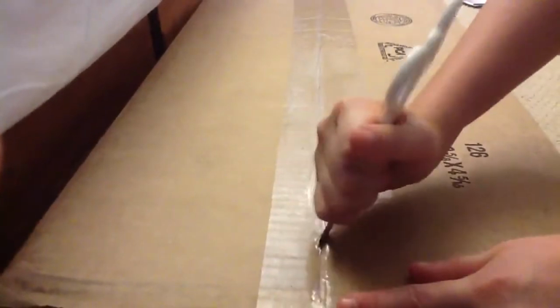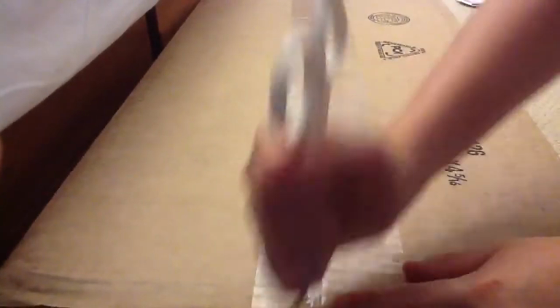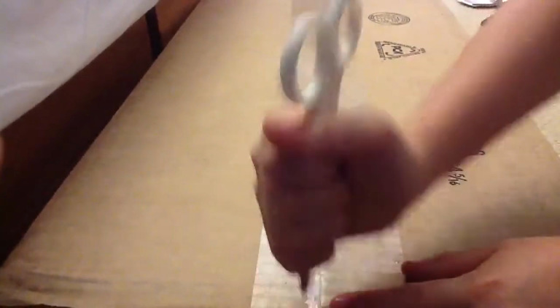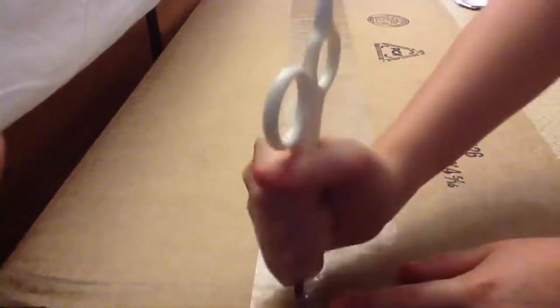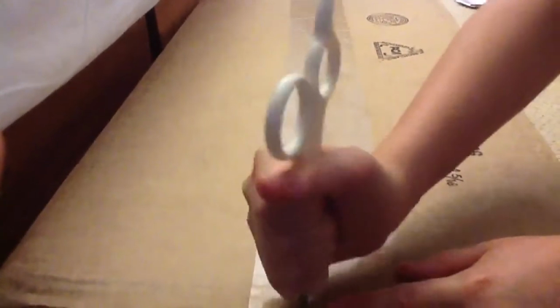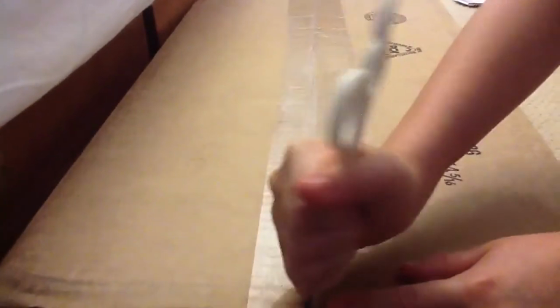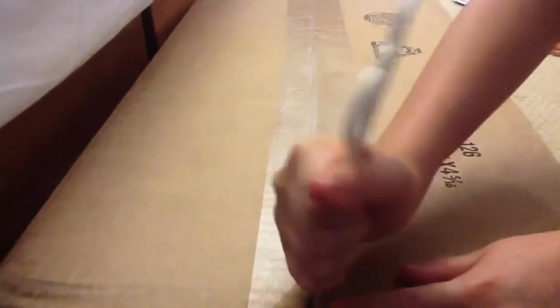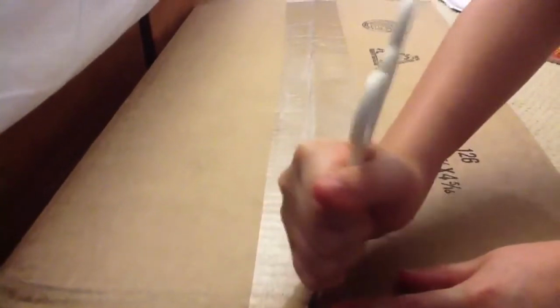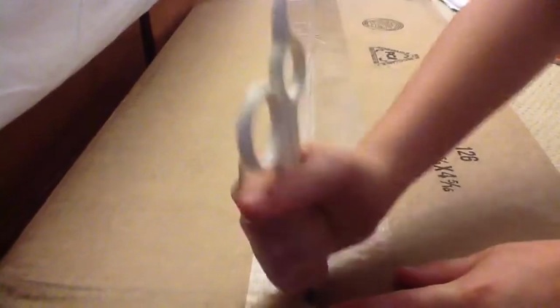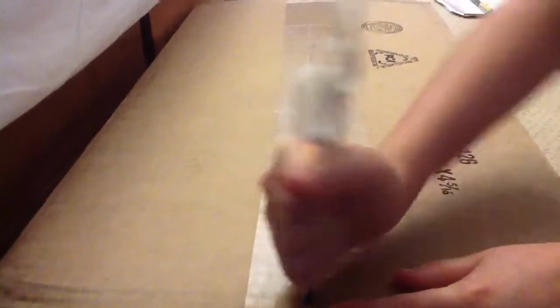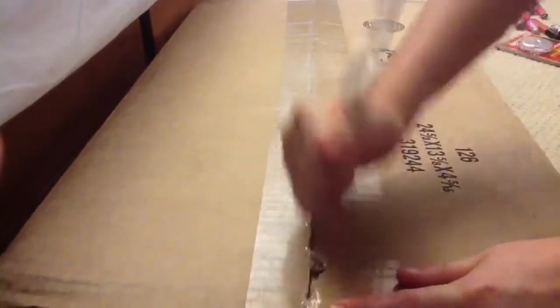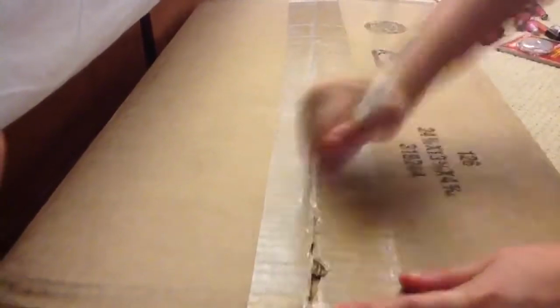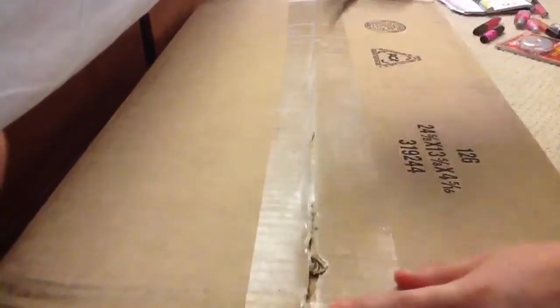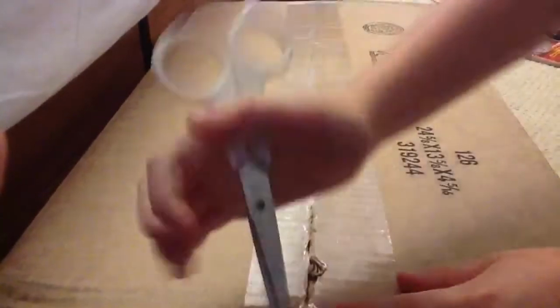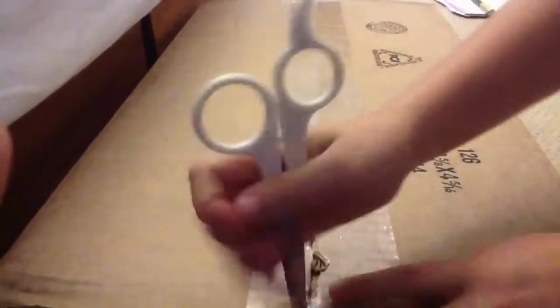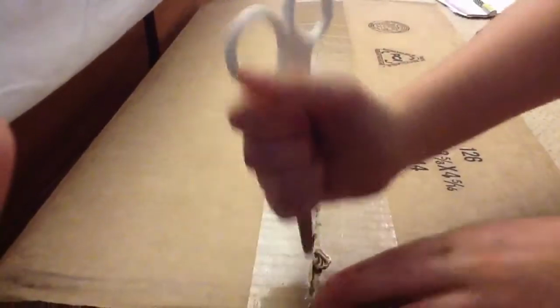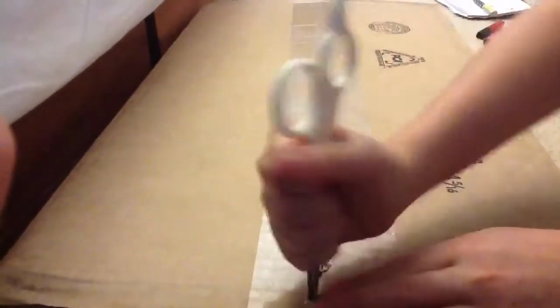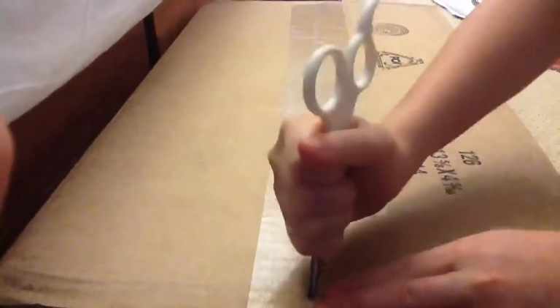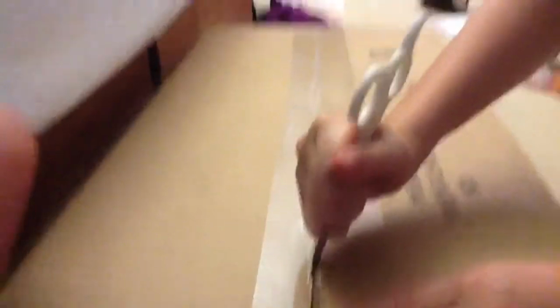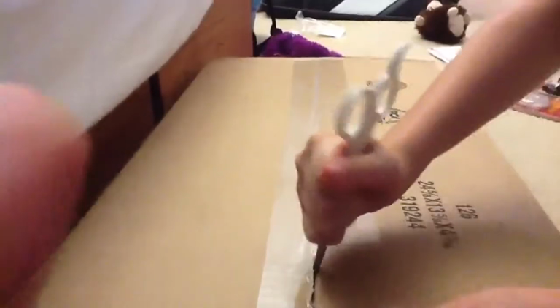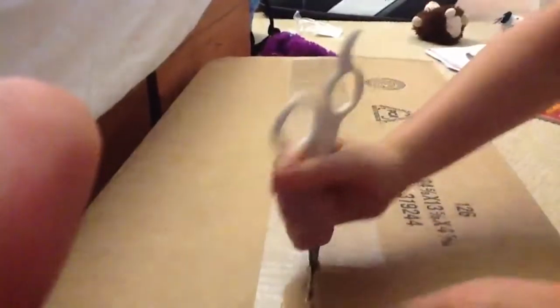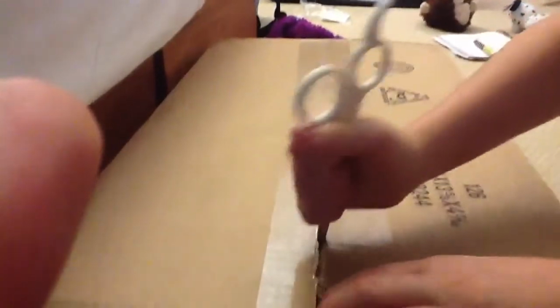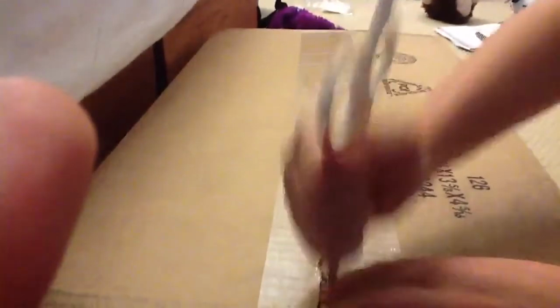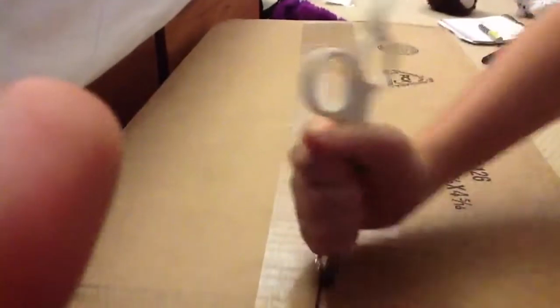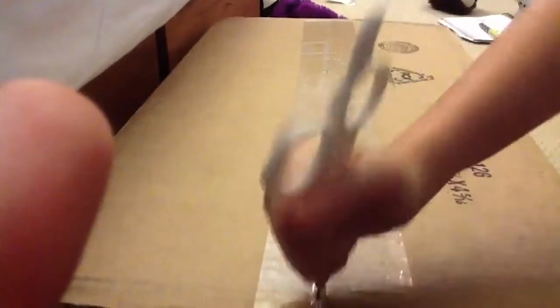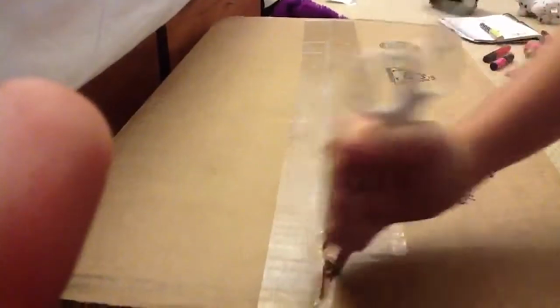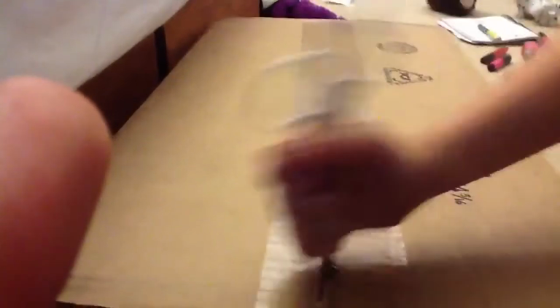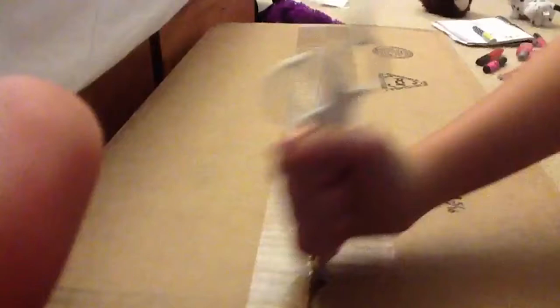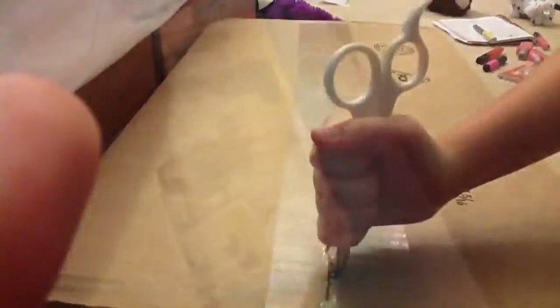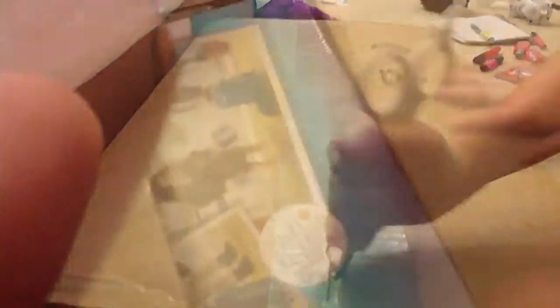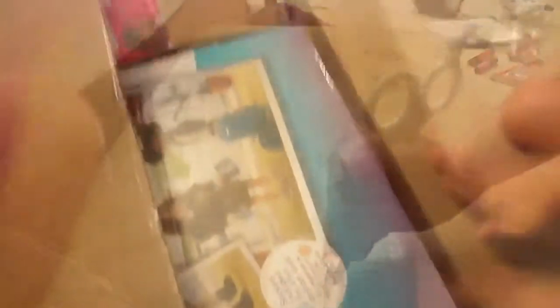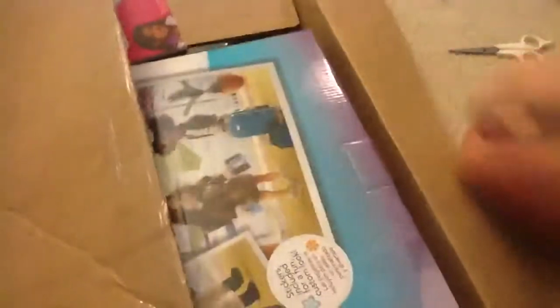It's a hard package to open. I'm just going to skip this for you. Okay.